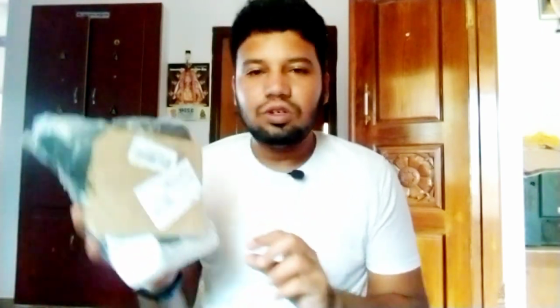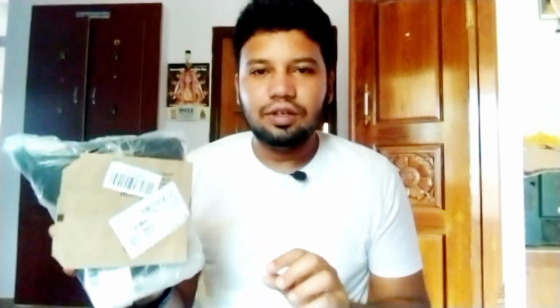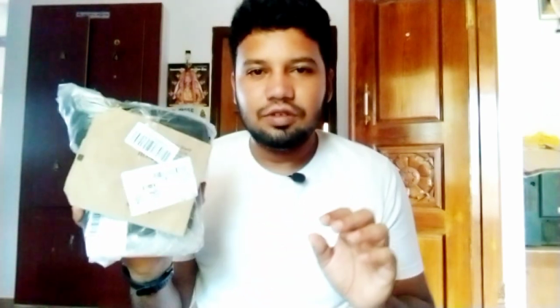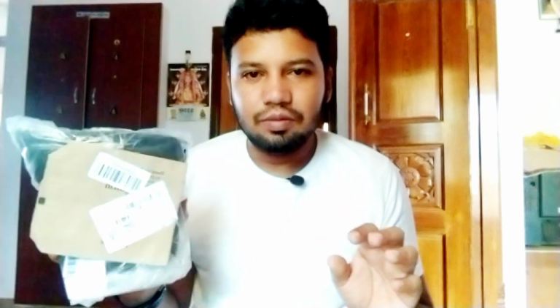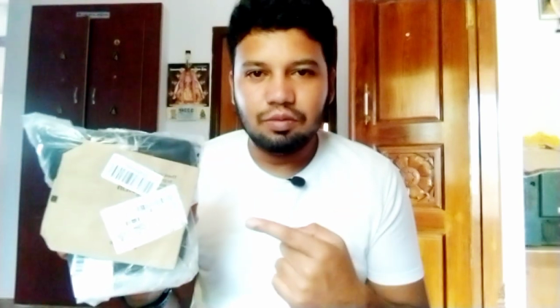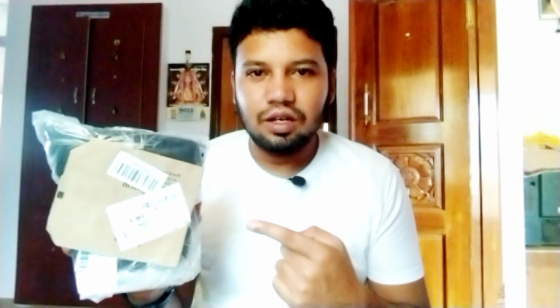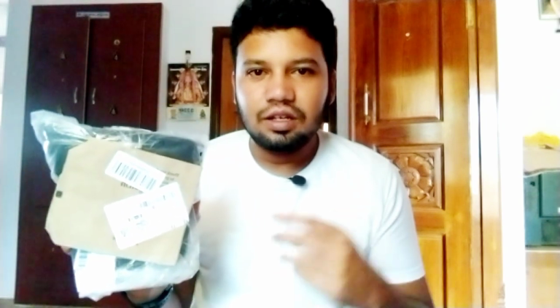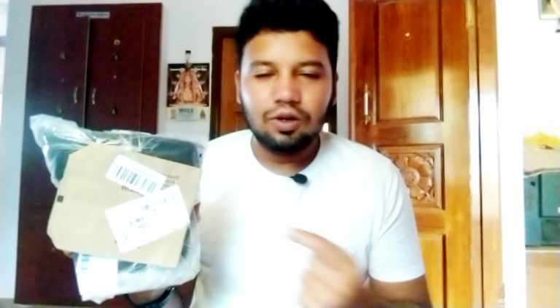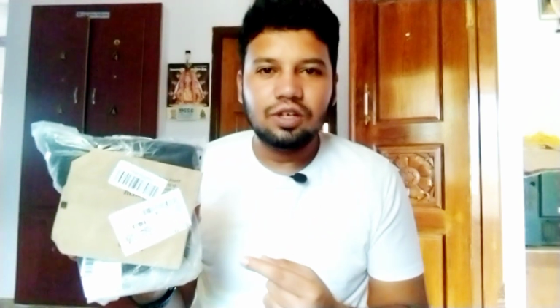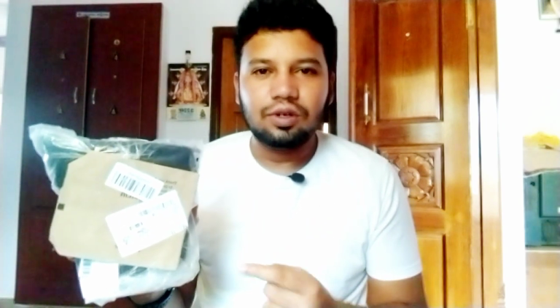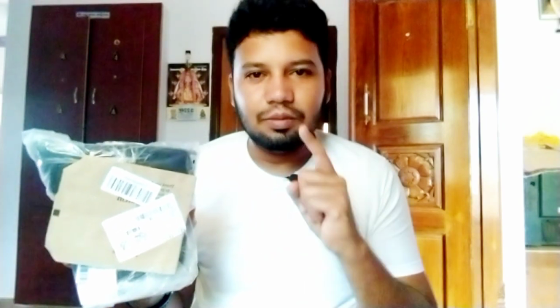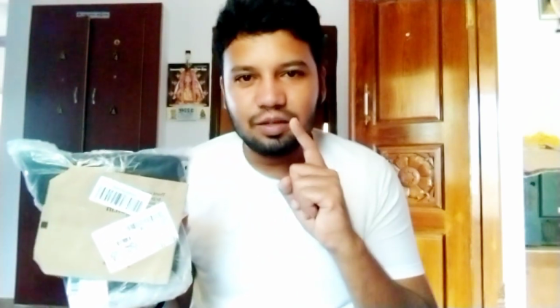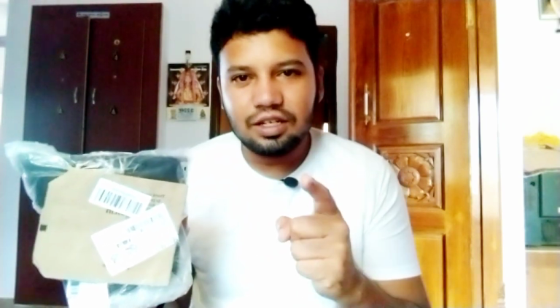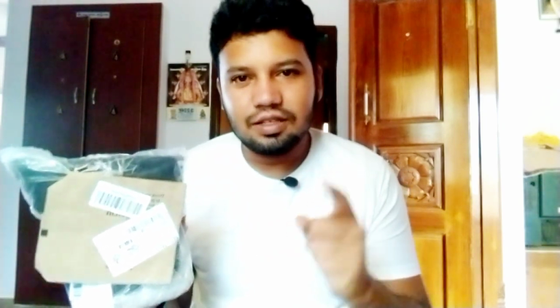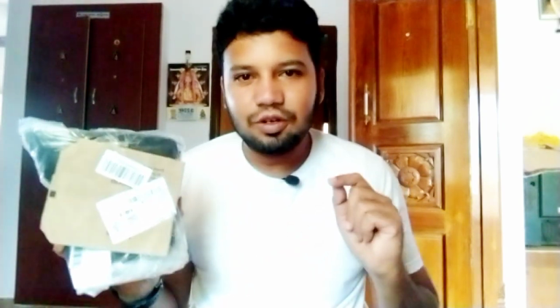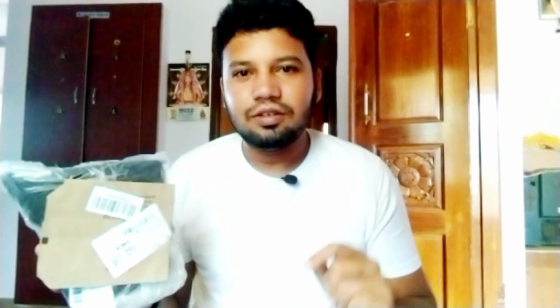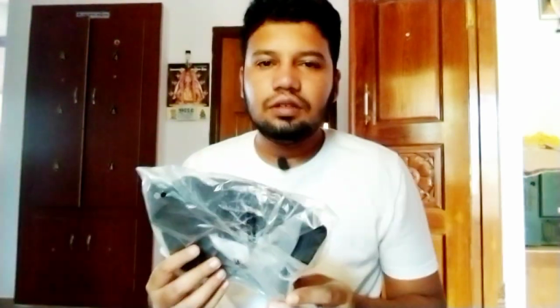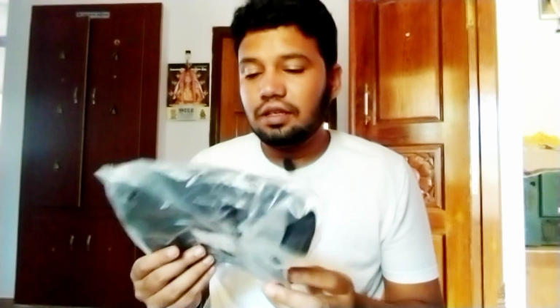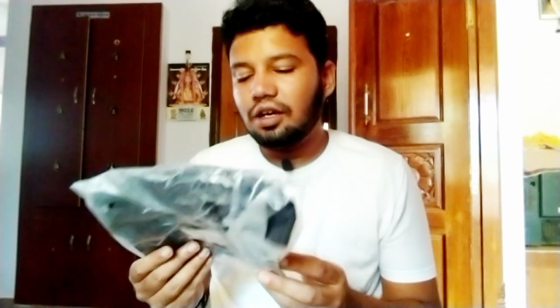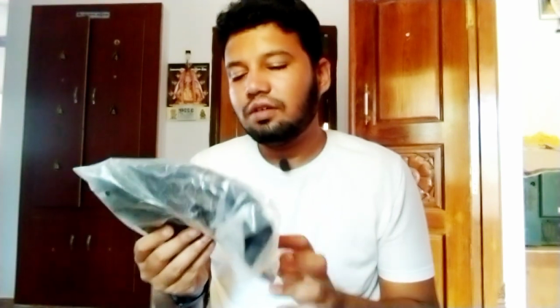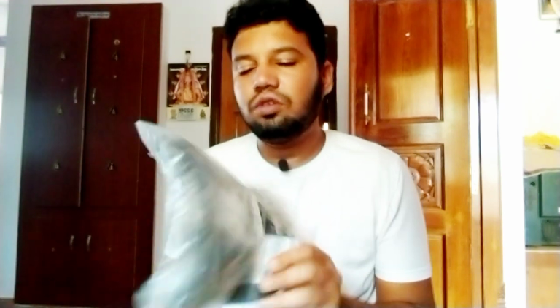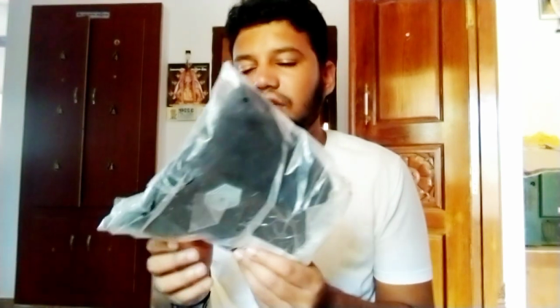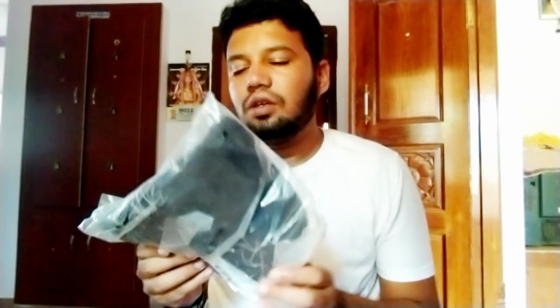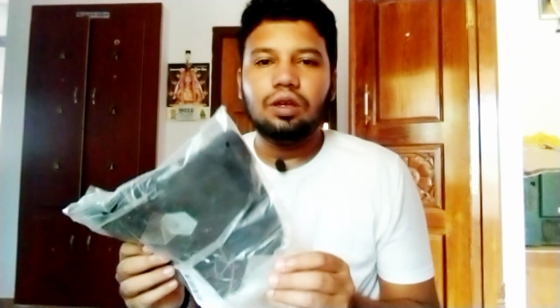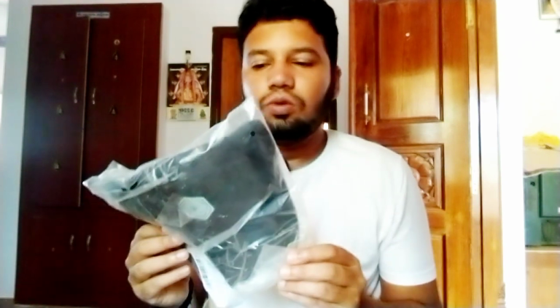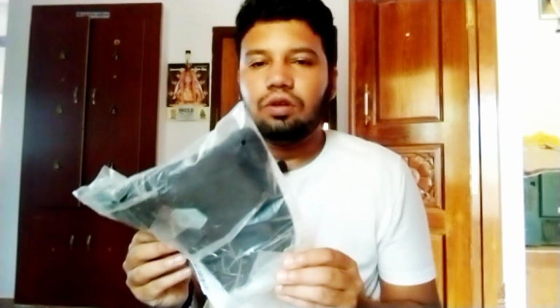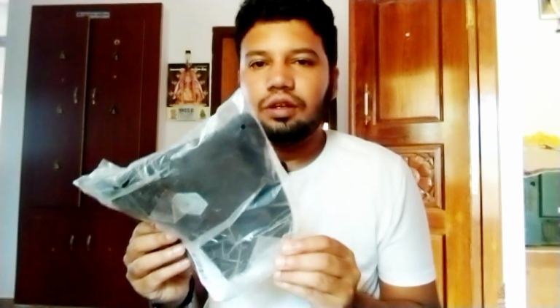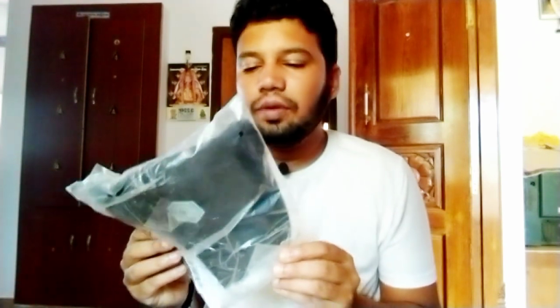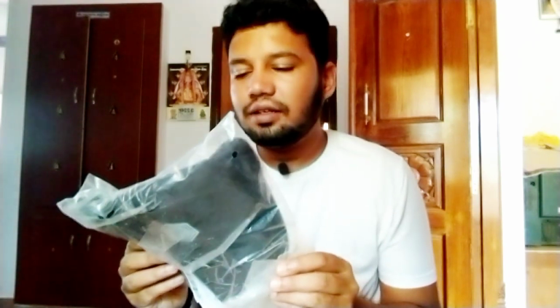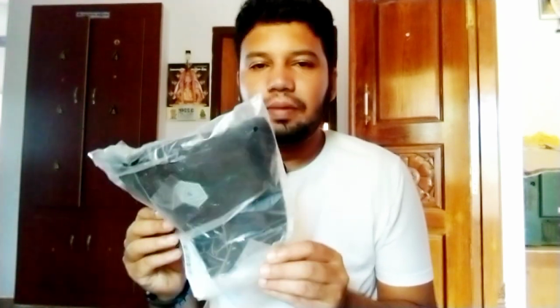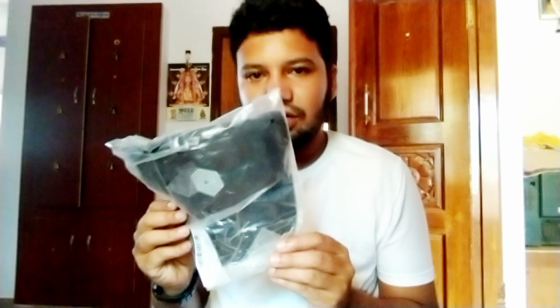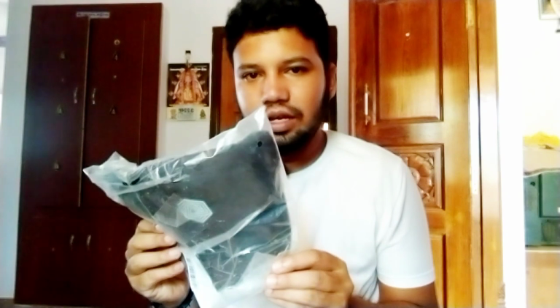Bolt Fit is the official cap that we have unboxed. Please join me. If you like this channel, subscribe. Bolt Fit is a great brand for Amazon.